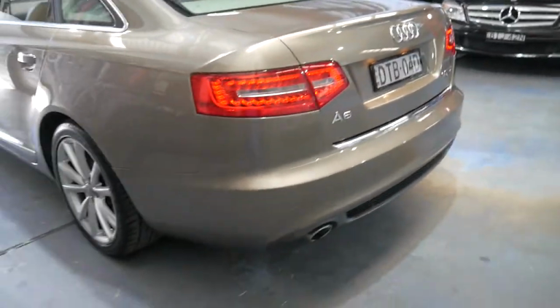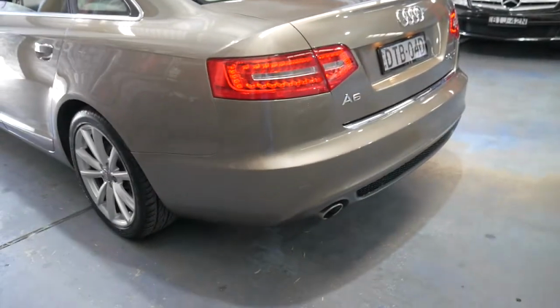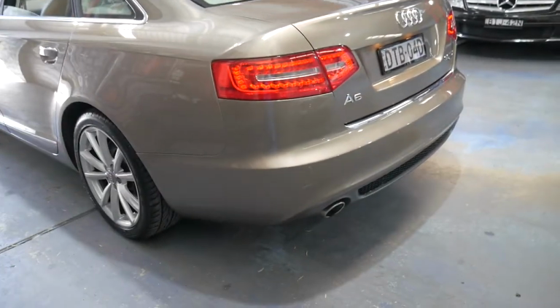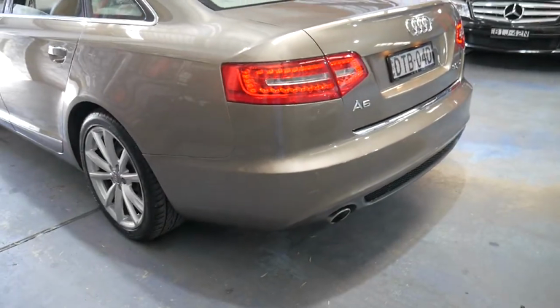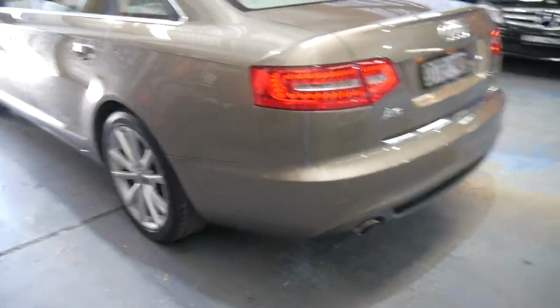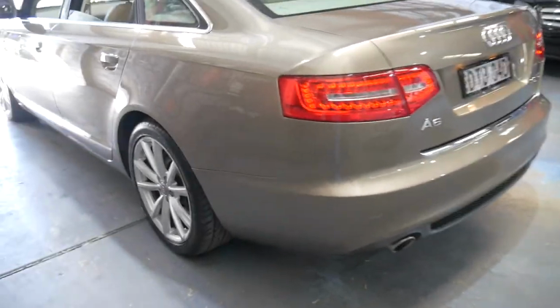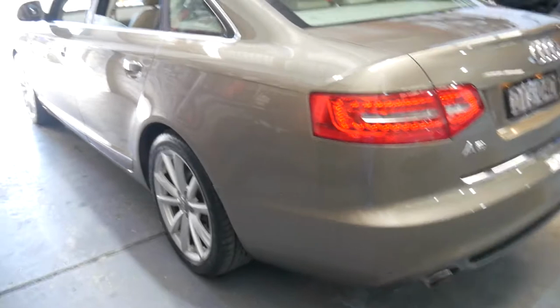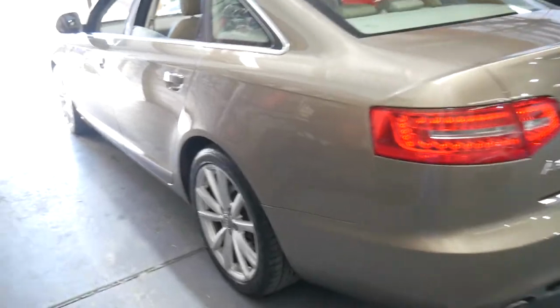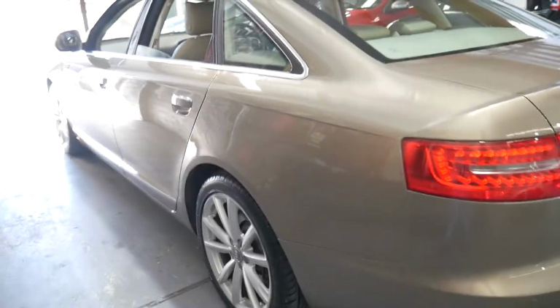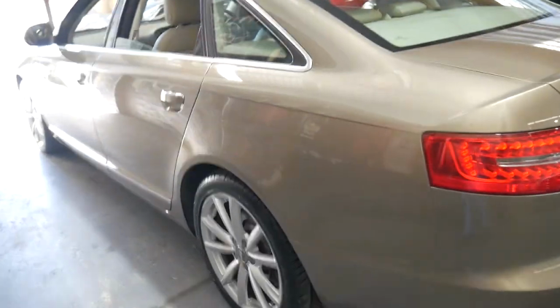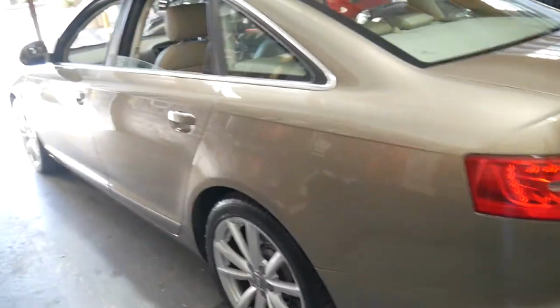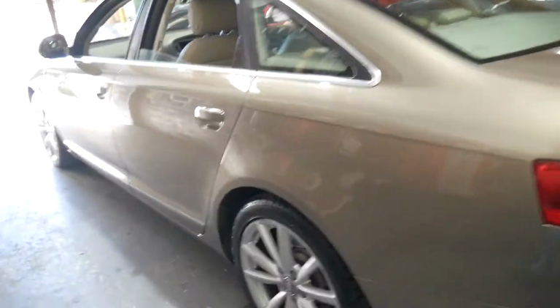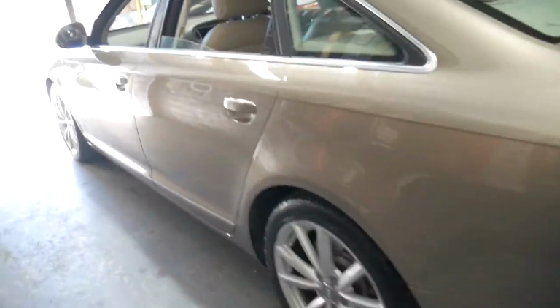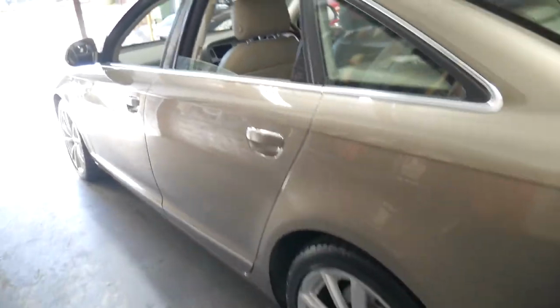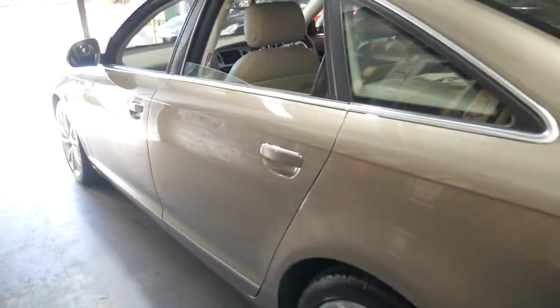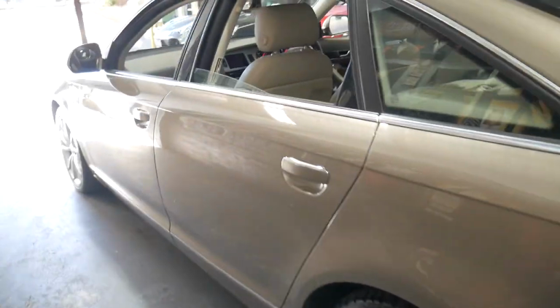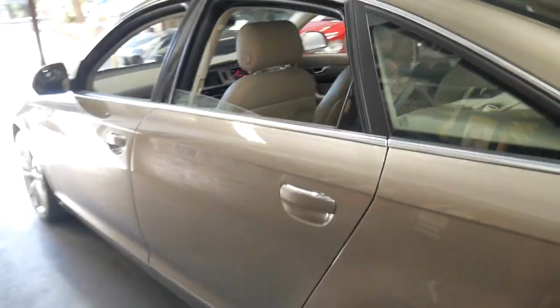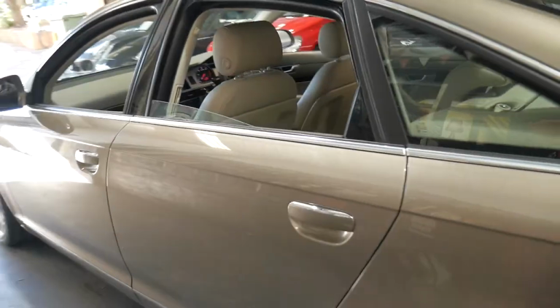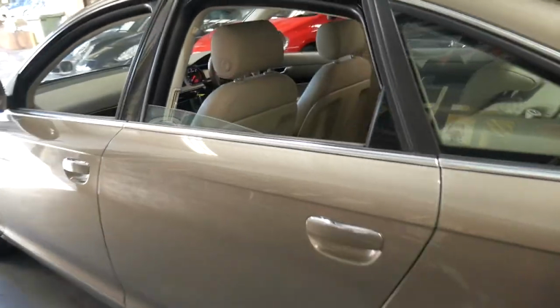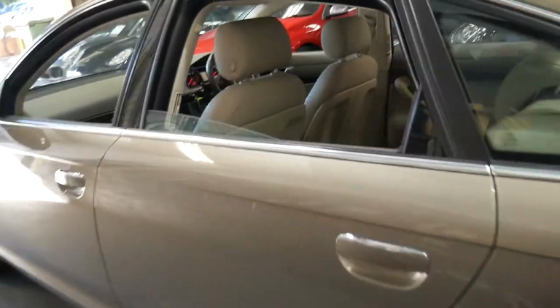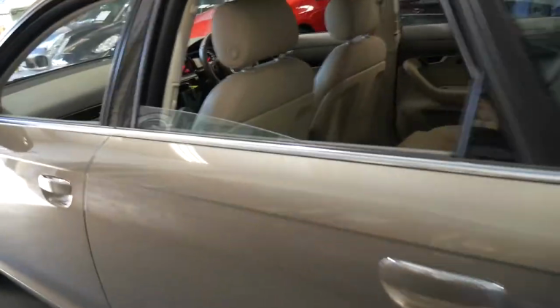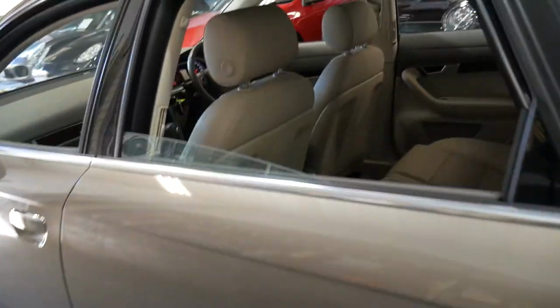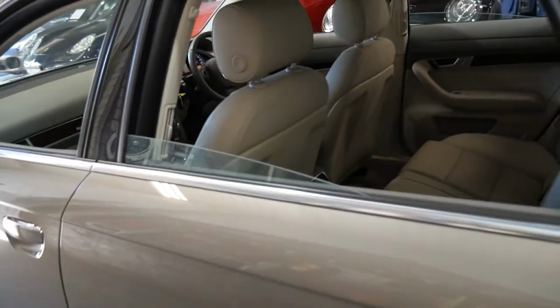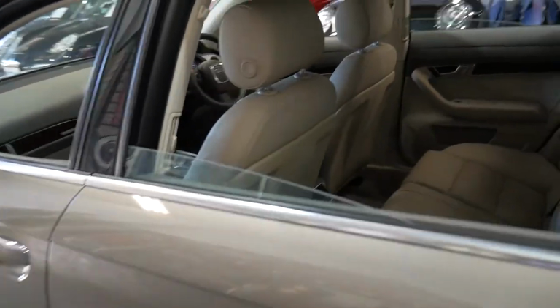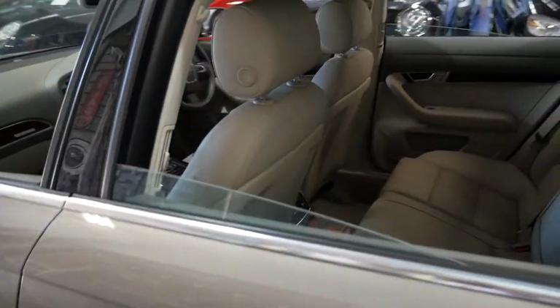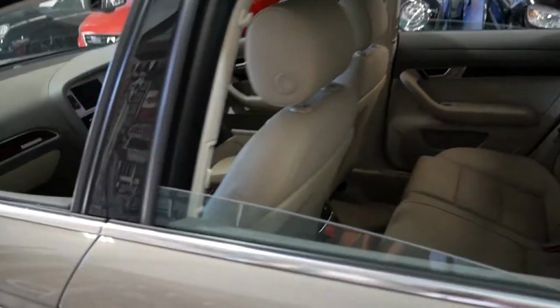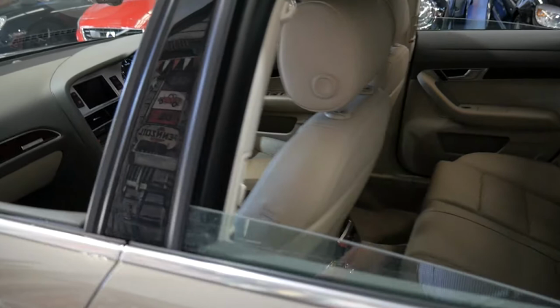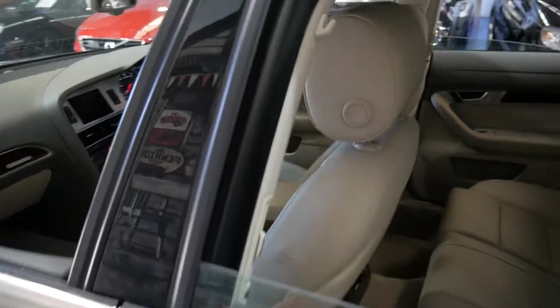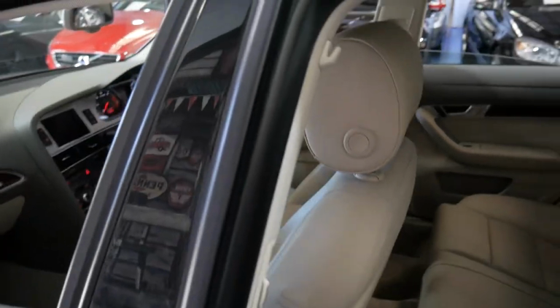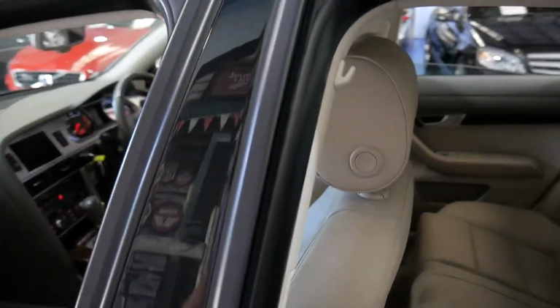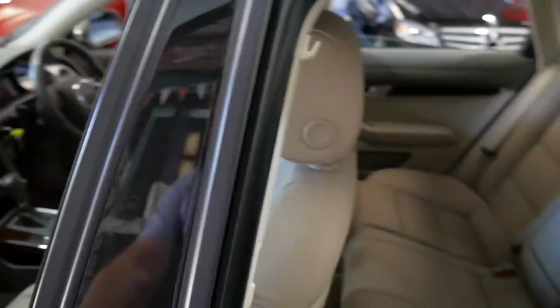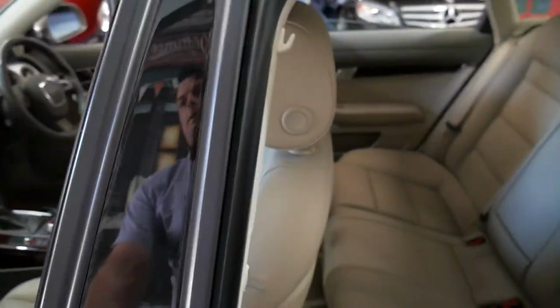The paint work is excellent. It's a car that's obviously been garaged. It has LED daytime running lights at the front along with xenon headlights.